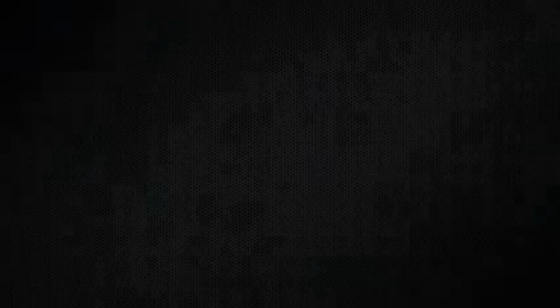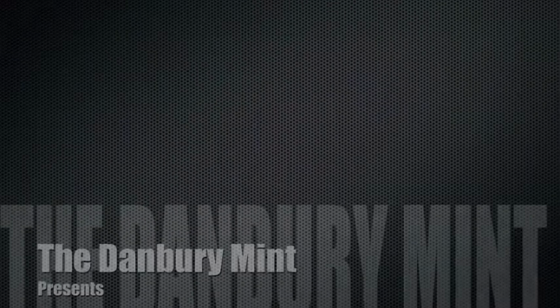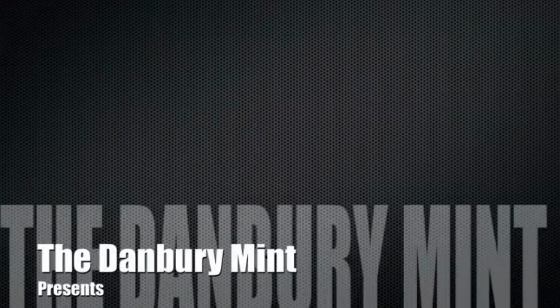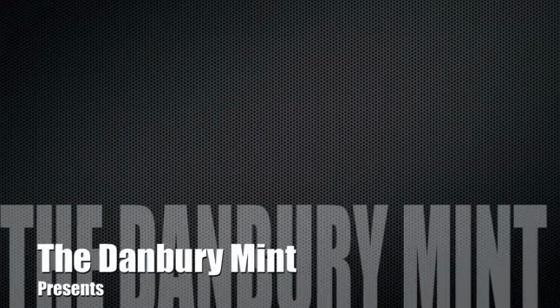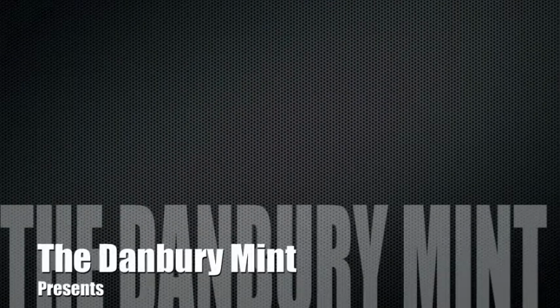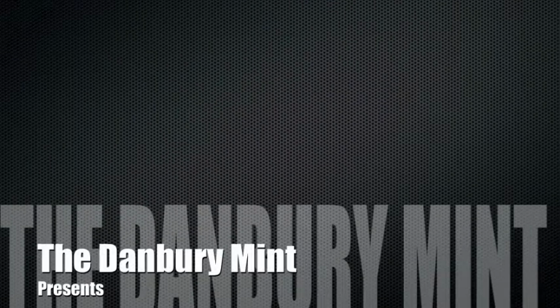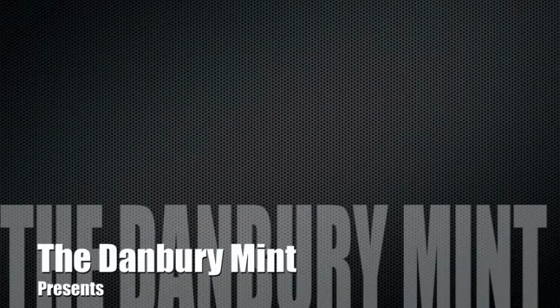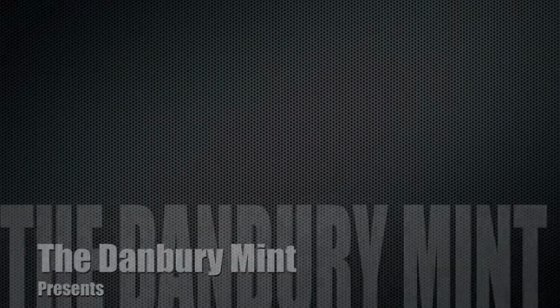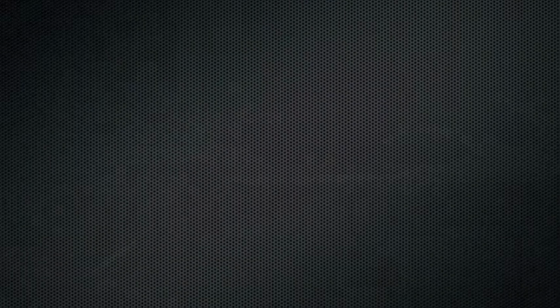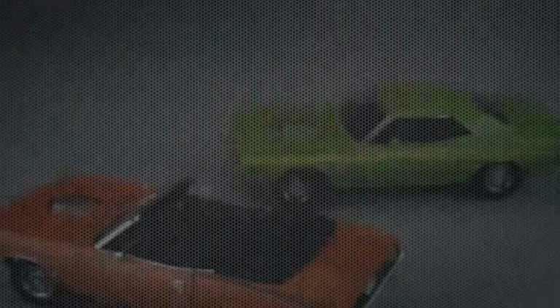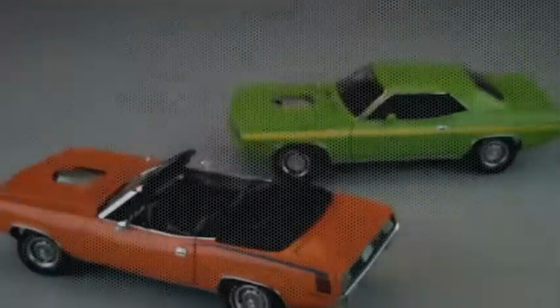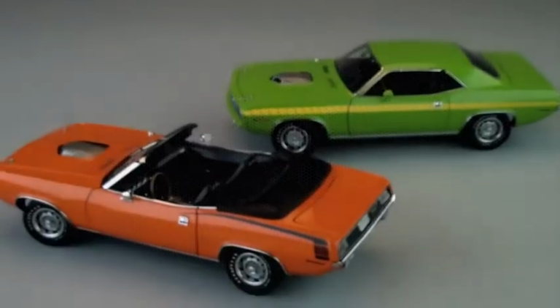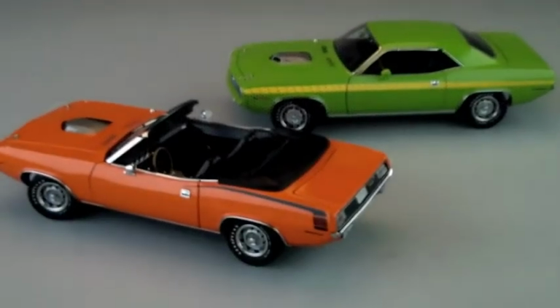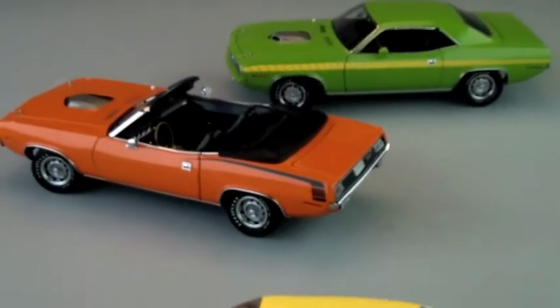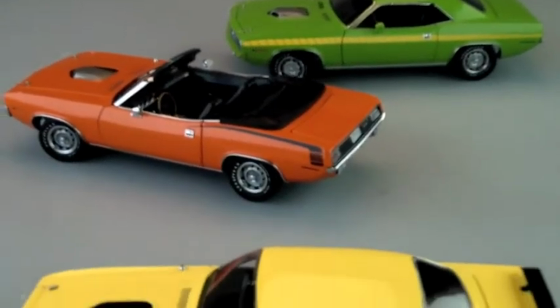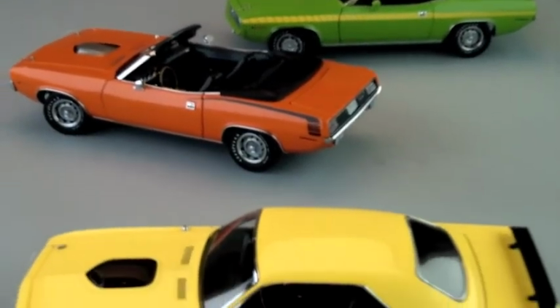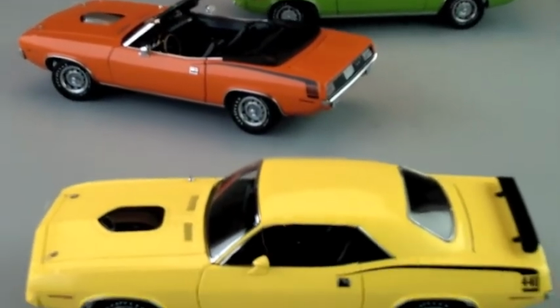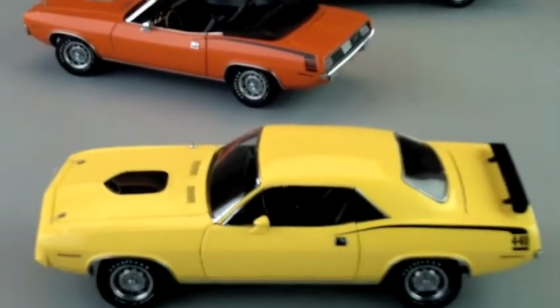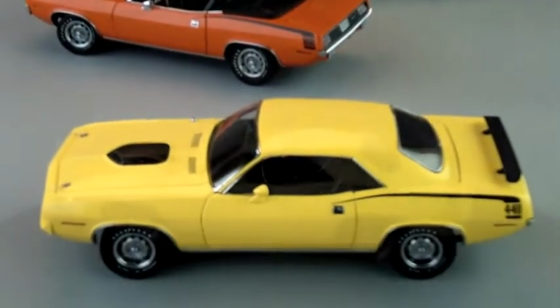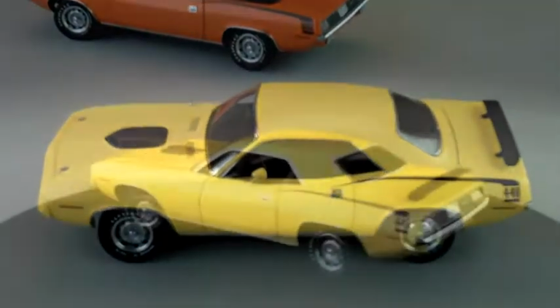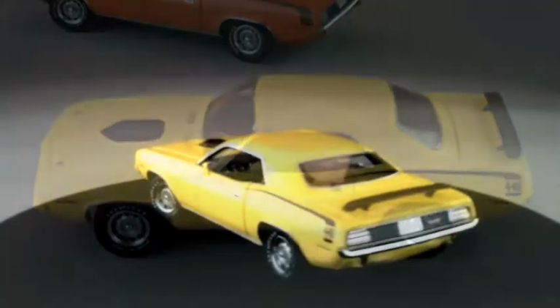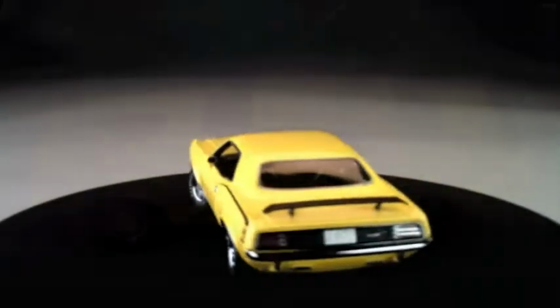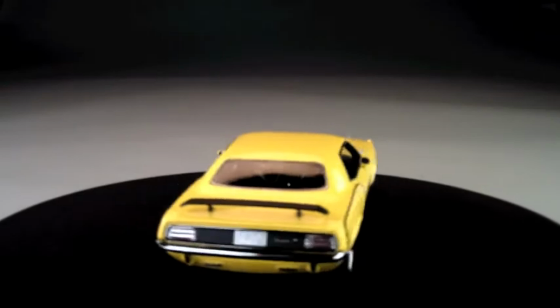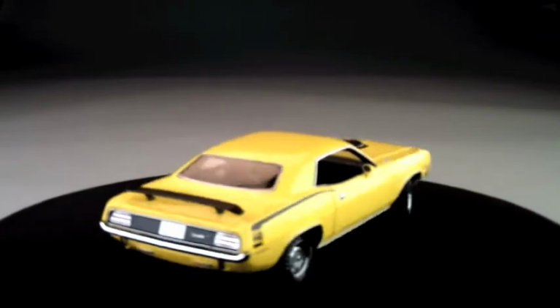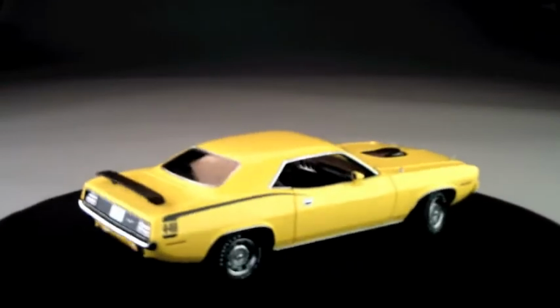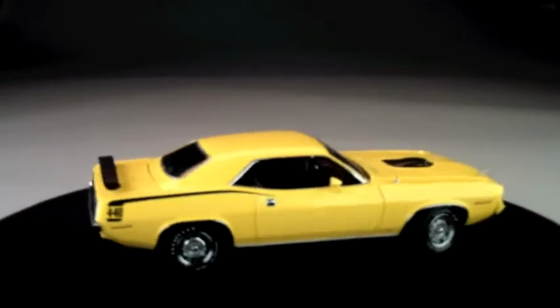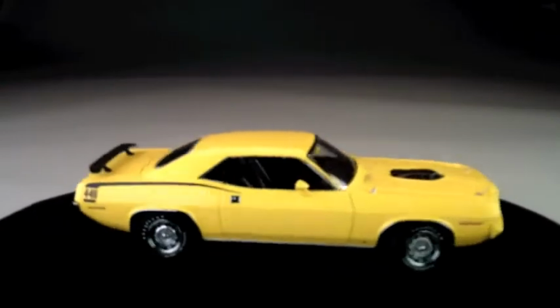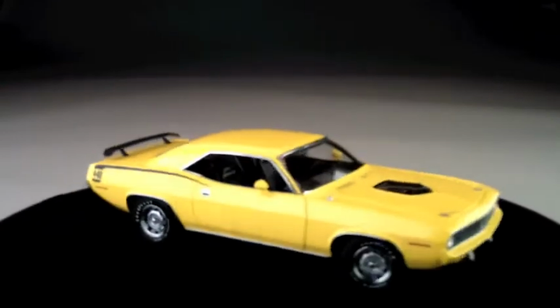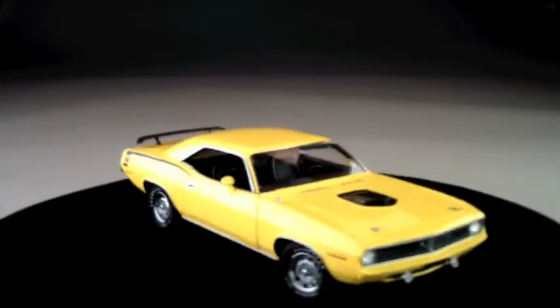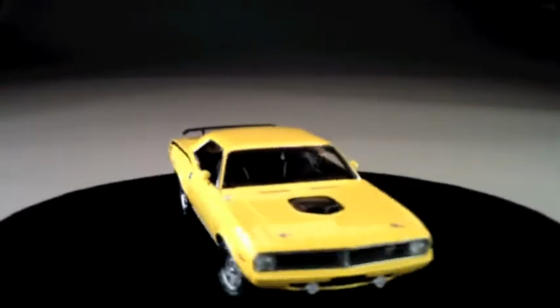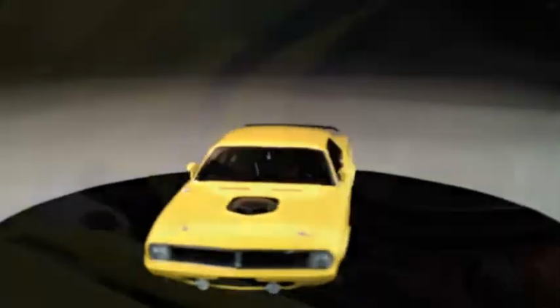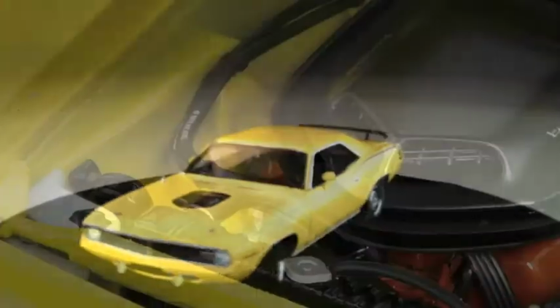For a great model of a classic muscle car, look no further than the Danbury Mint 1970 Plymouth Cuda 440 Coupe. In 1970, Plymouth gave its Barracuda a dramatic makeover, making it one of the muscle car era's big guns.